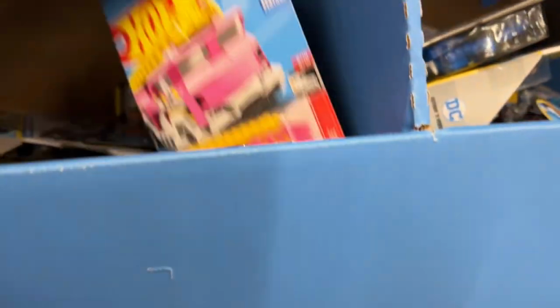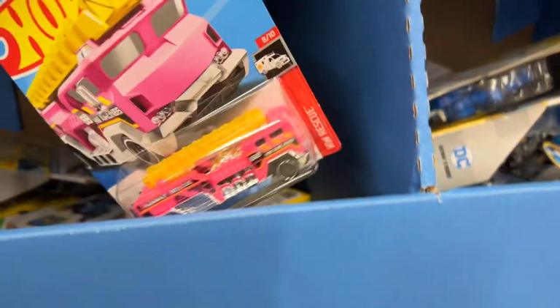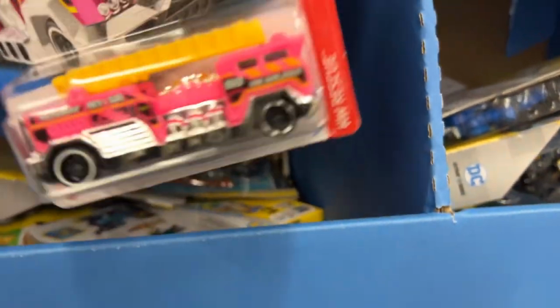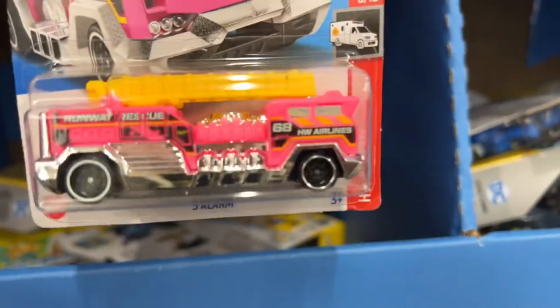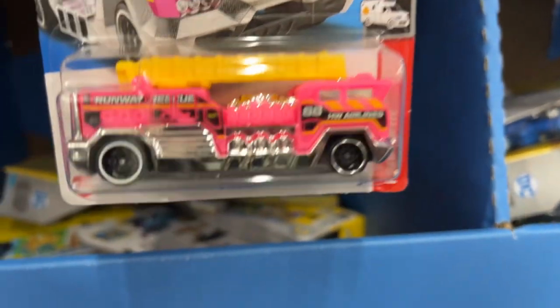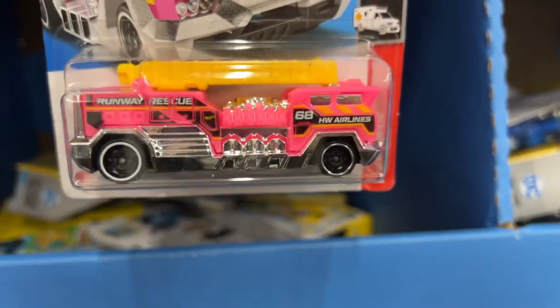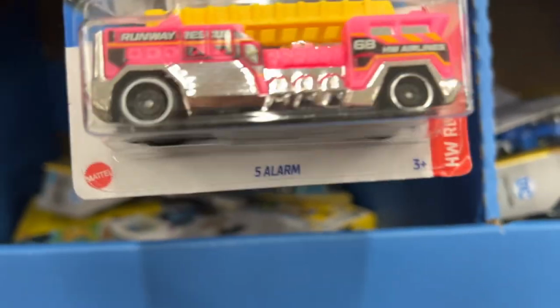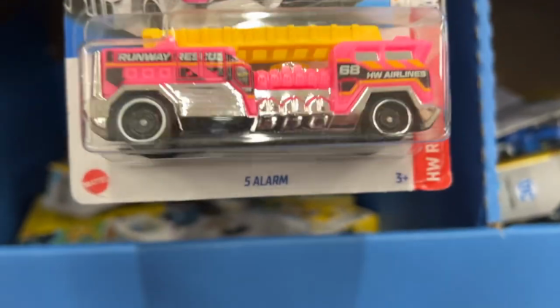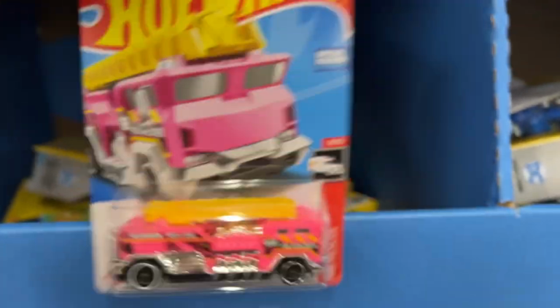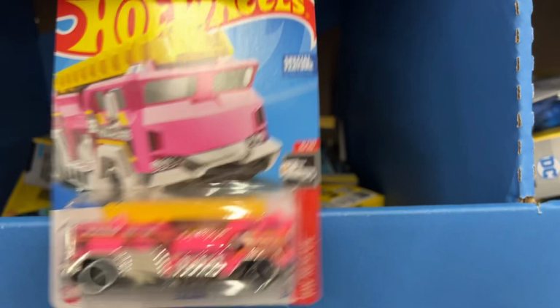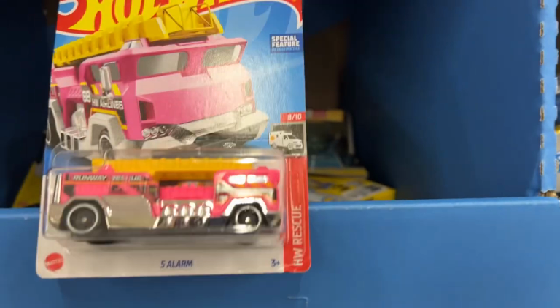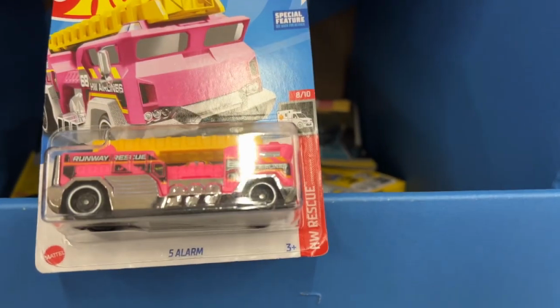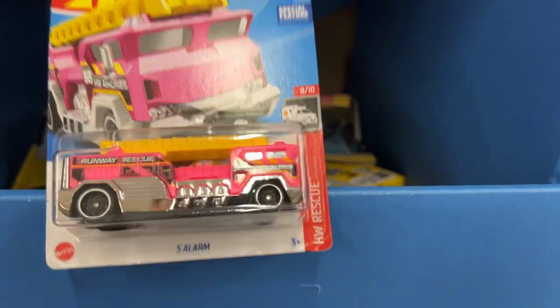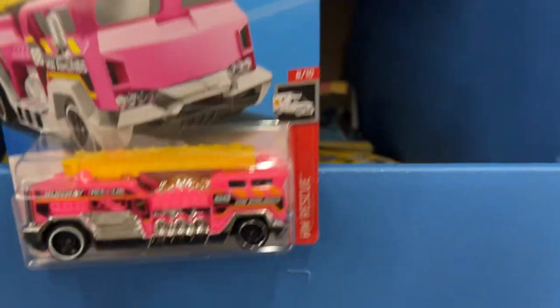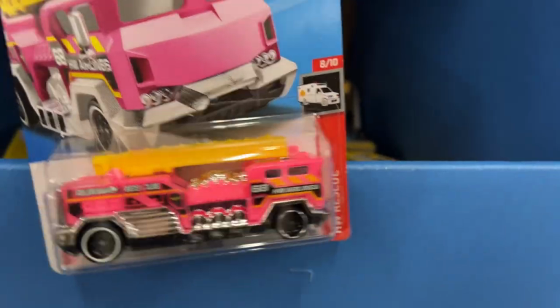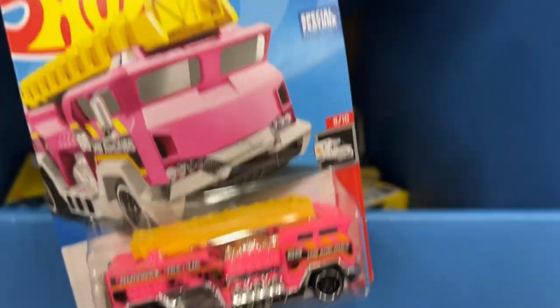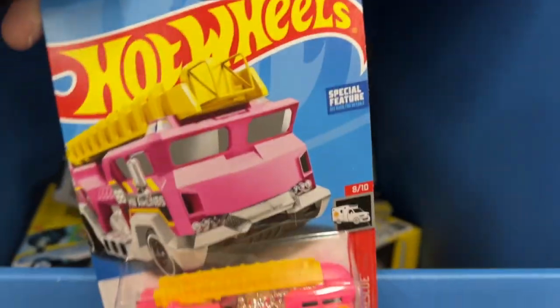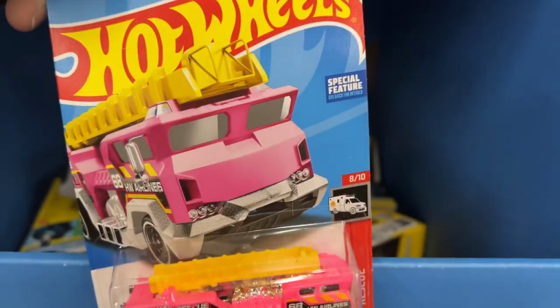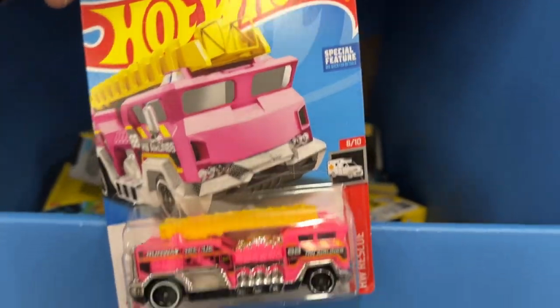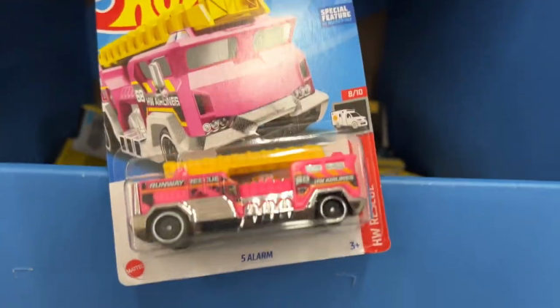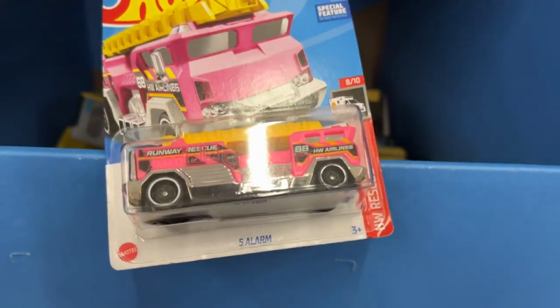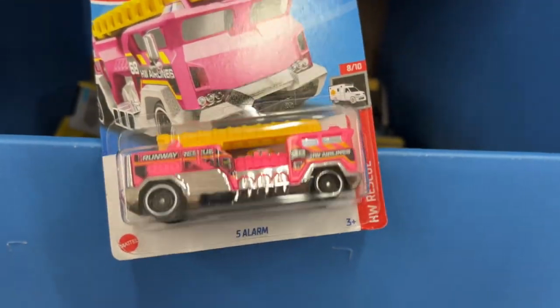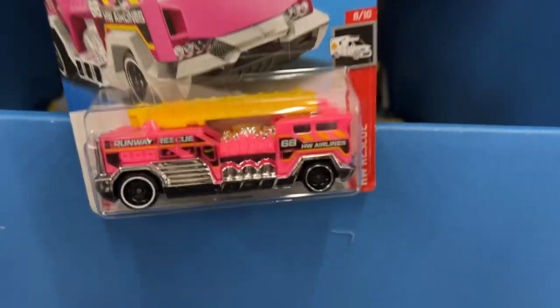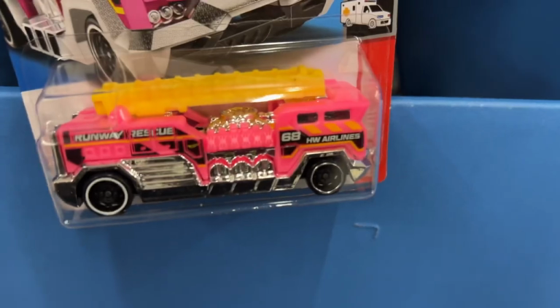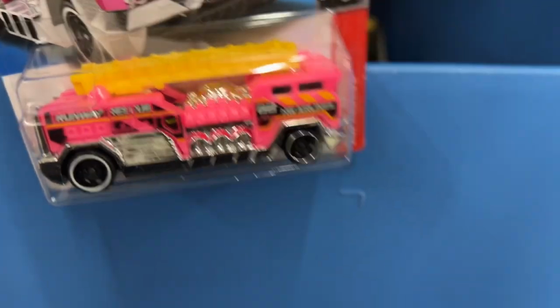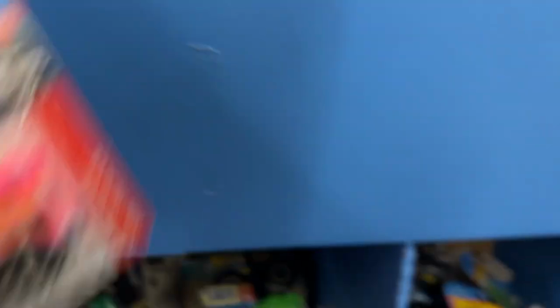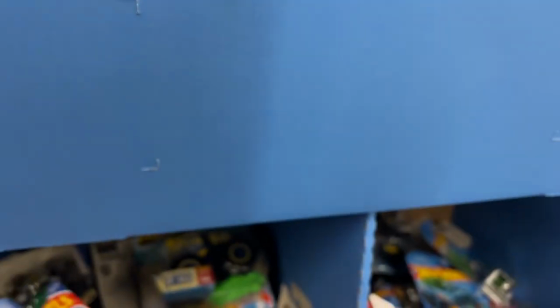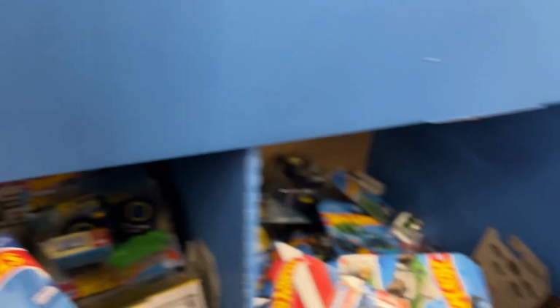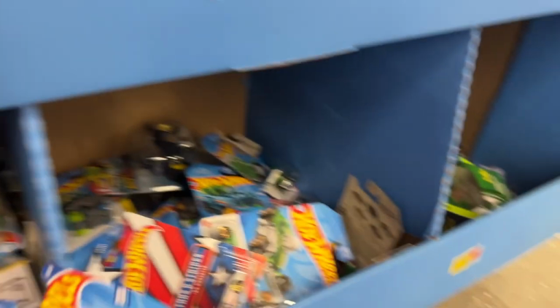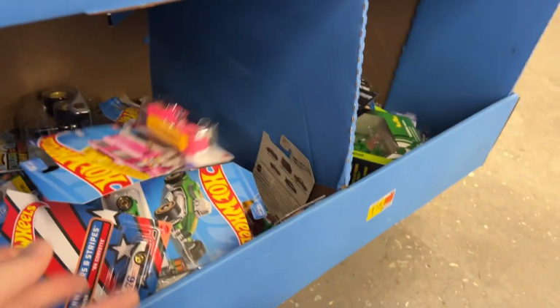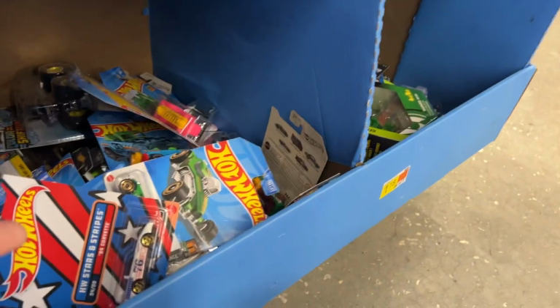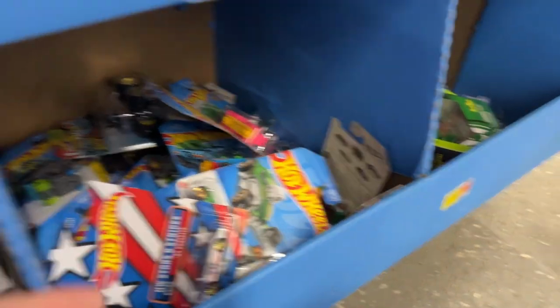Here's one - the Five Alarm. That's the second one we see here today. Hot Wheels Five Alarm, pretty cool. Let's put them in there with all the Hot Wheels.